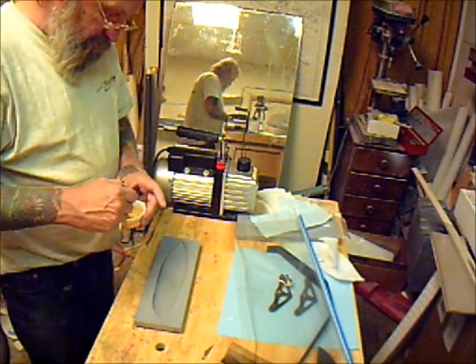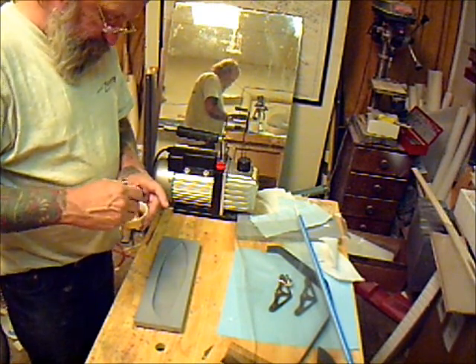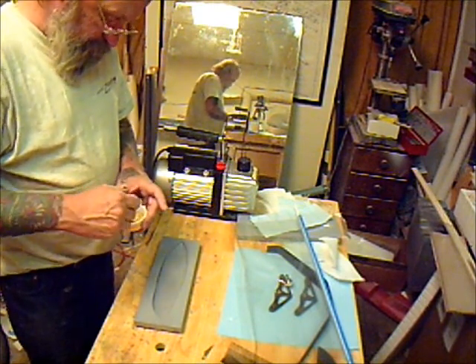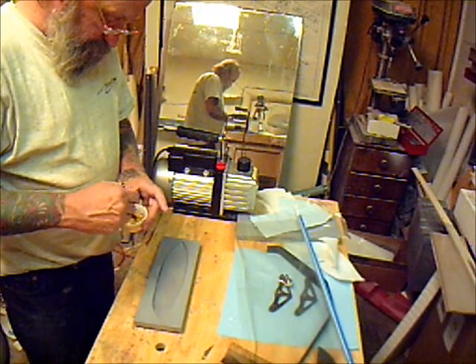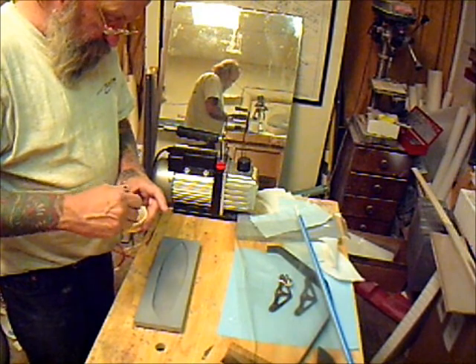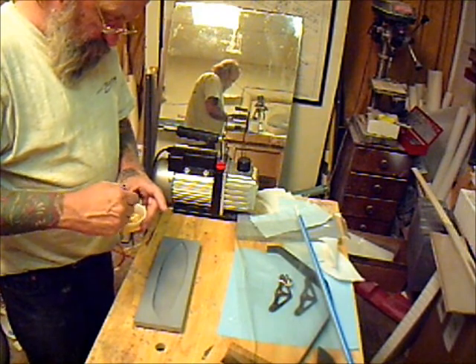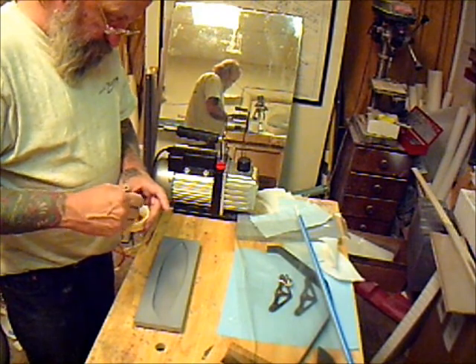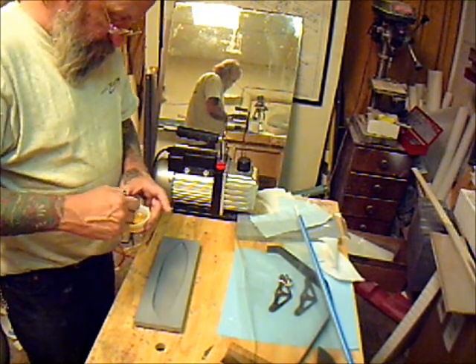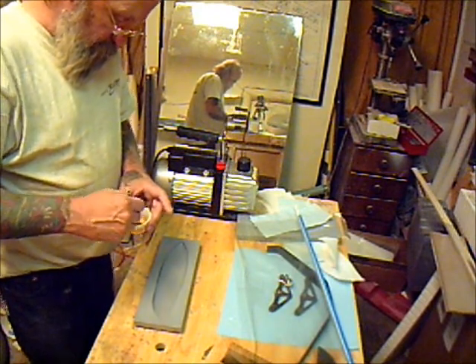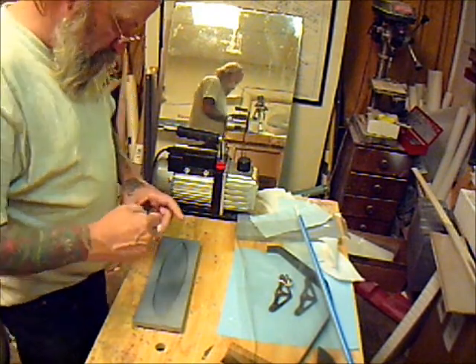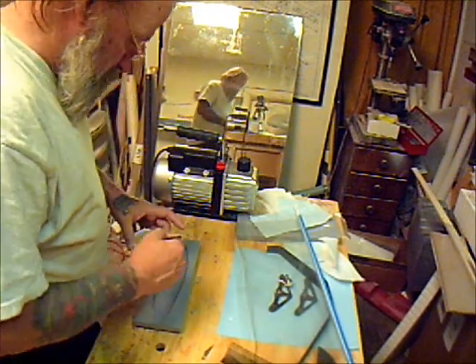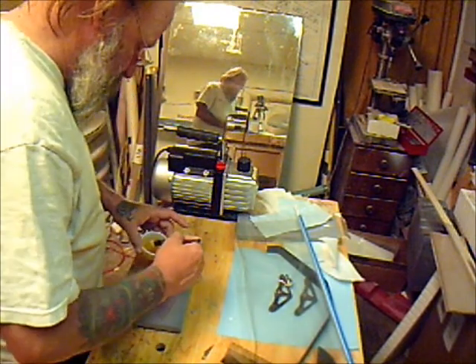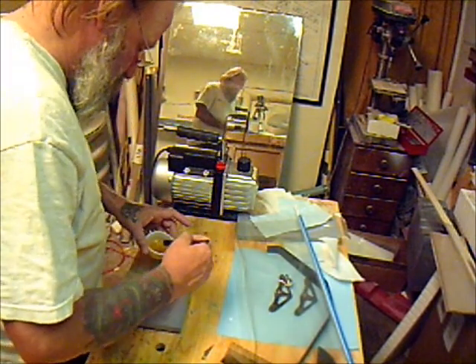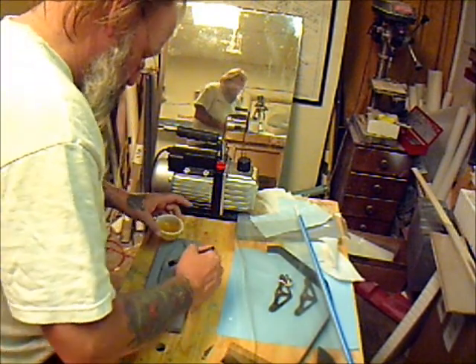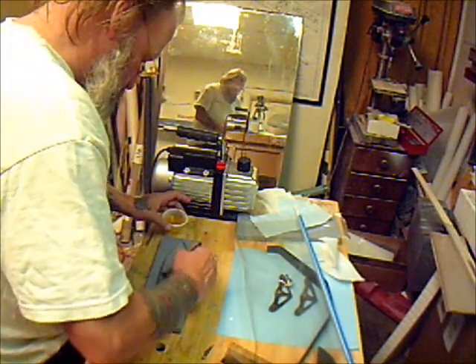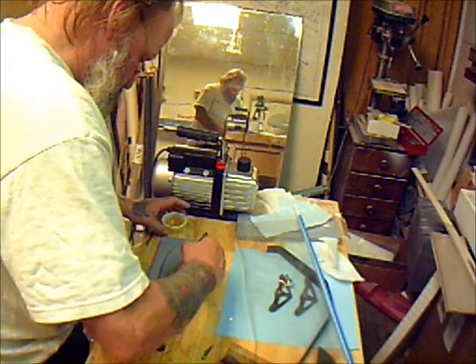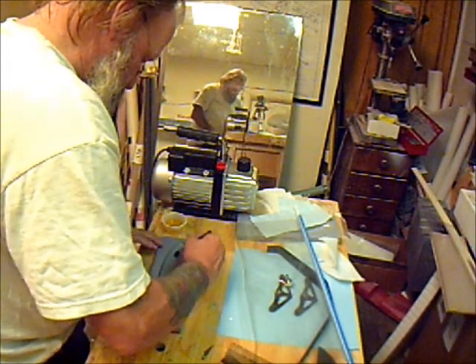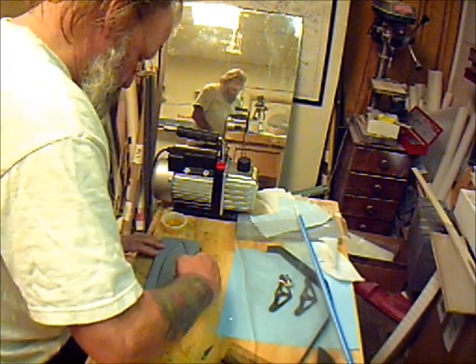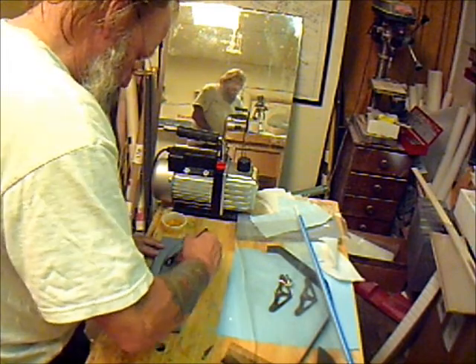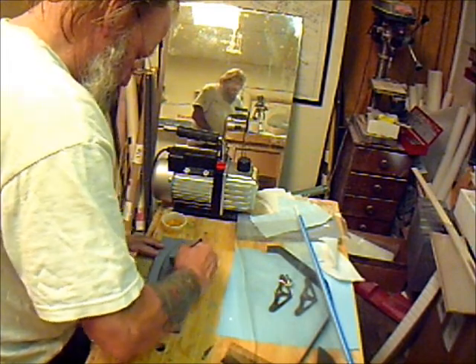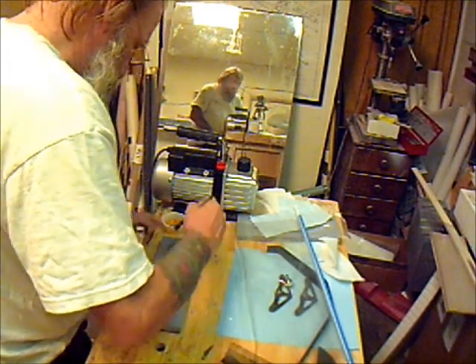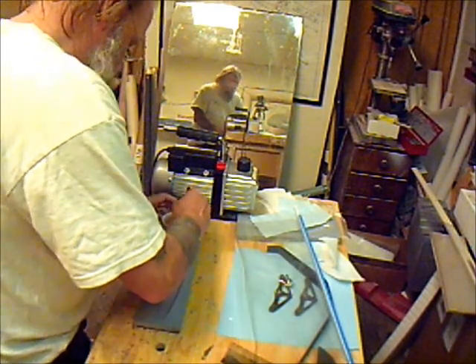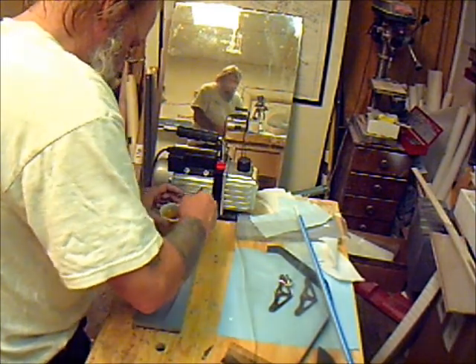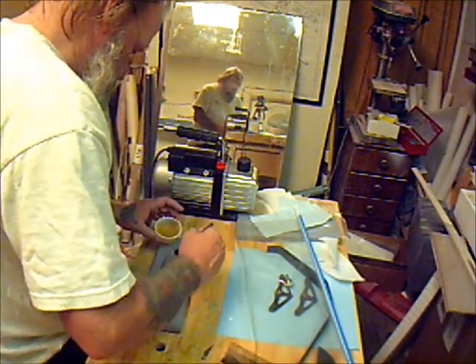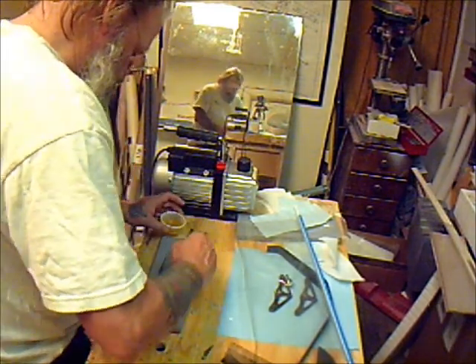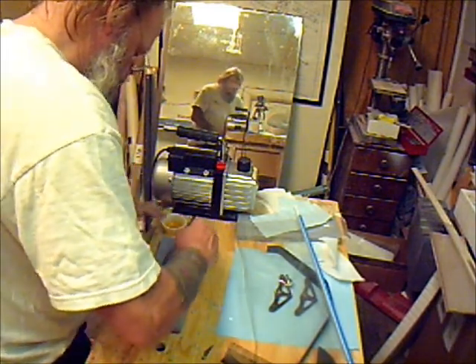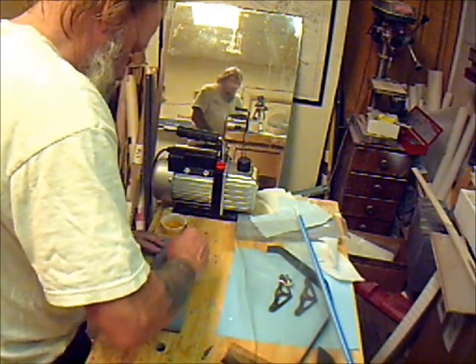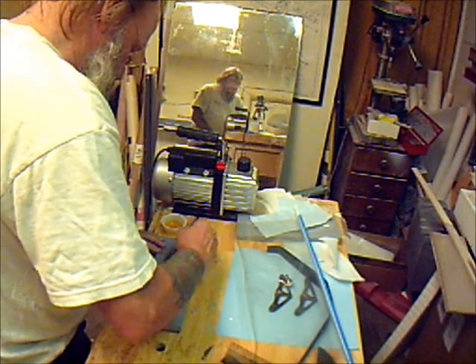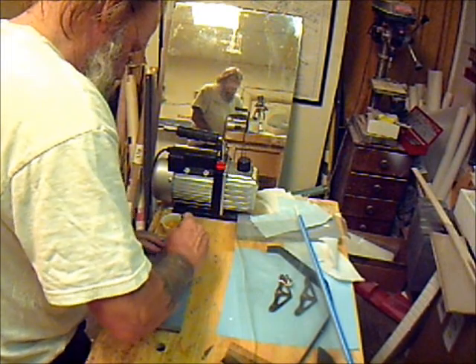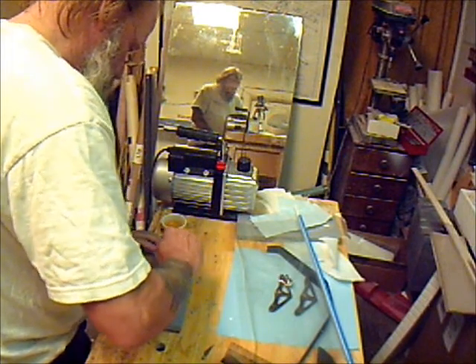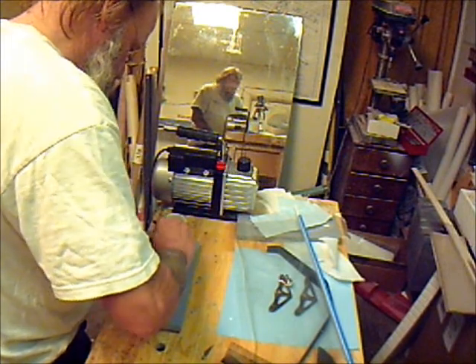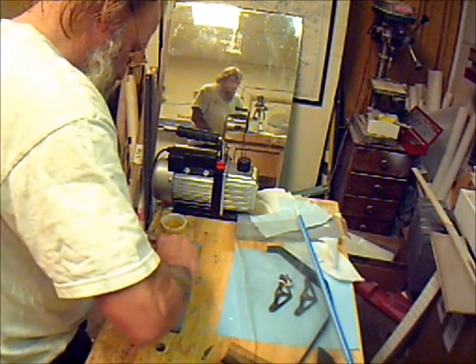The first thing you're going to do is paint the mold with a coat of resin — get it all over the mold real nice.